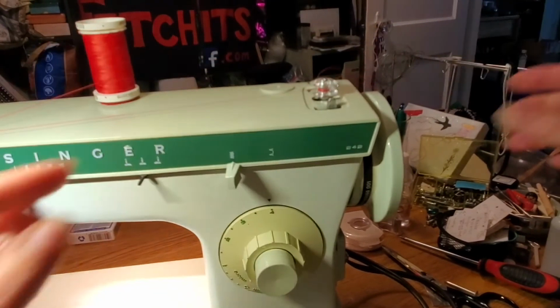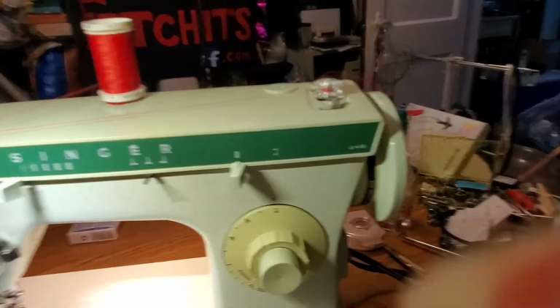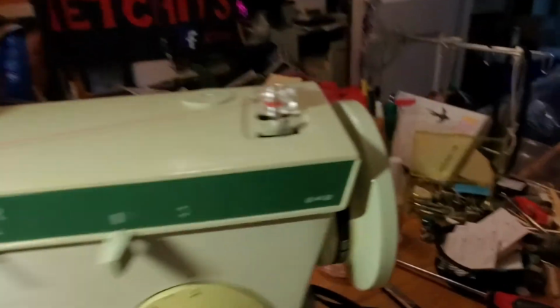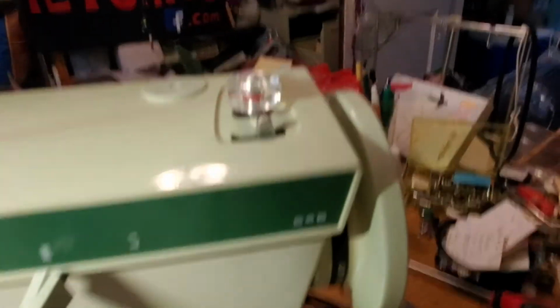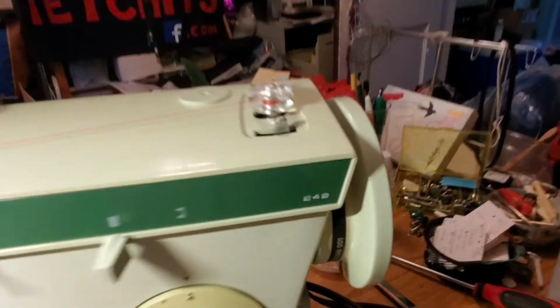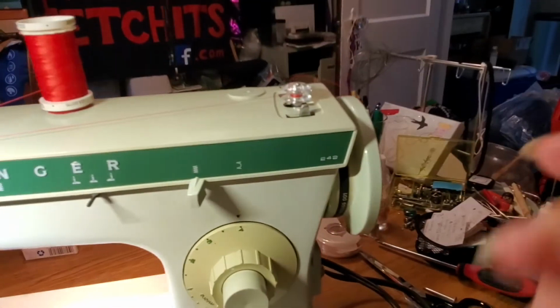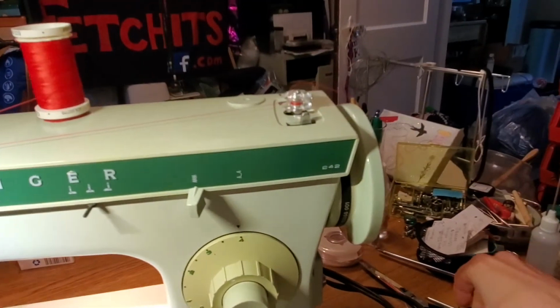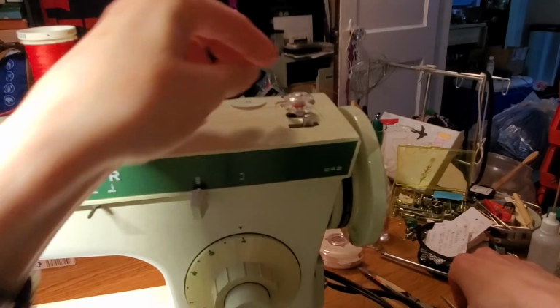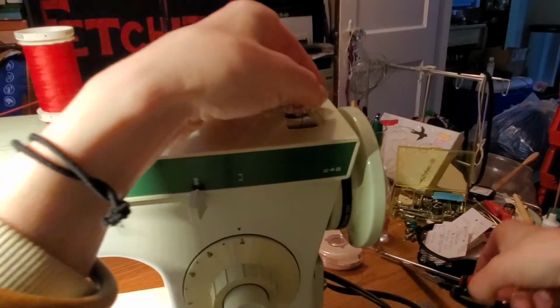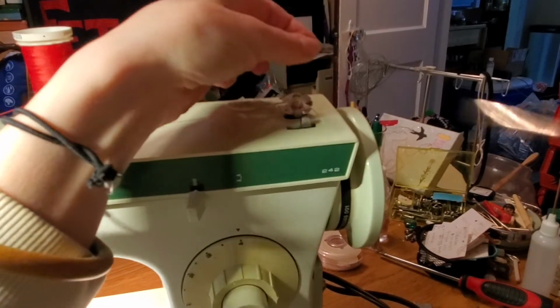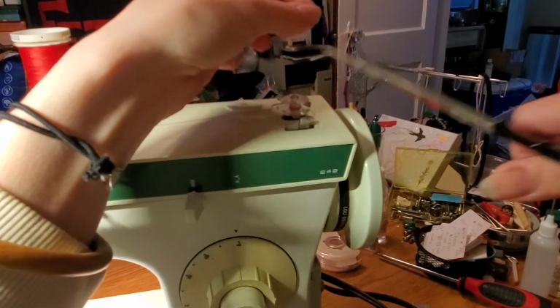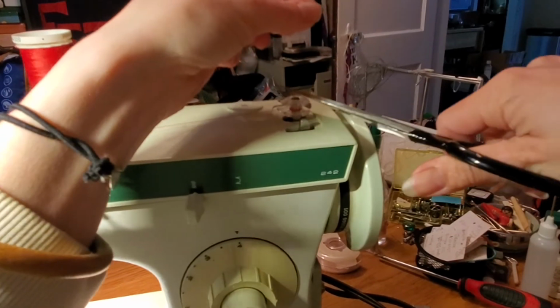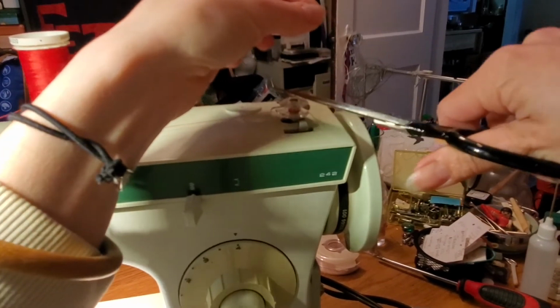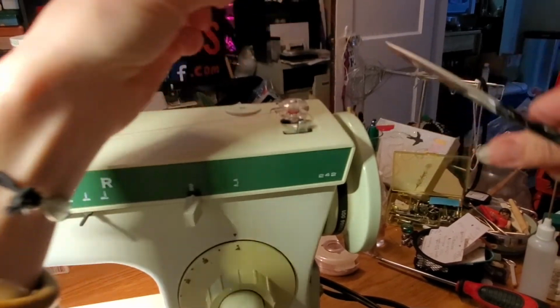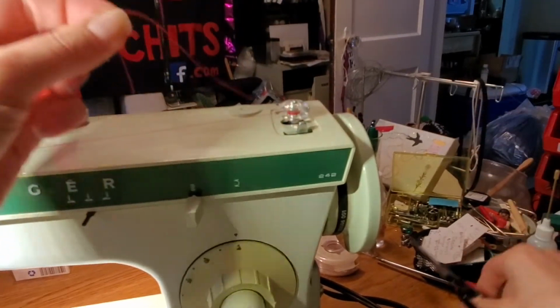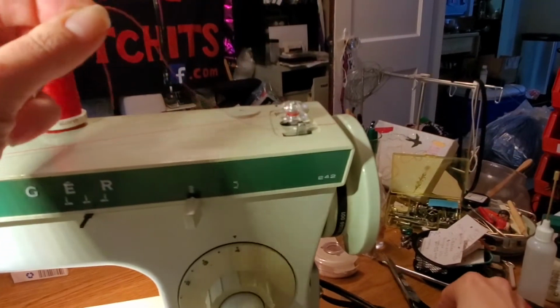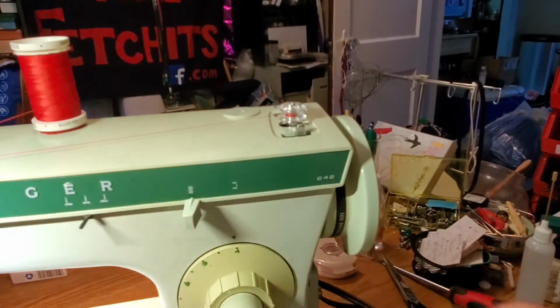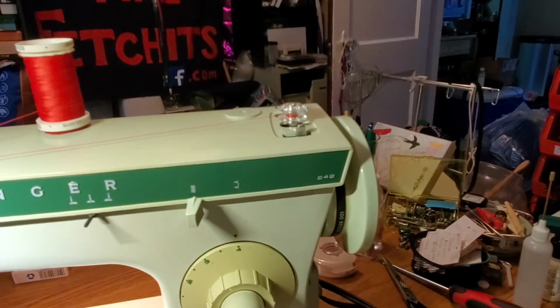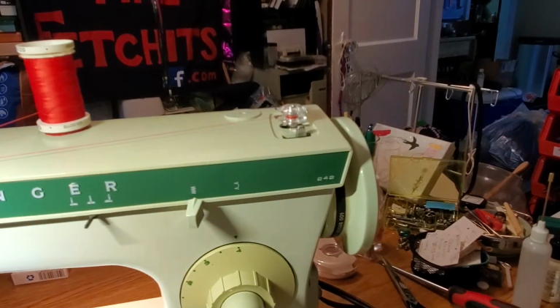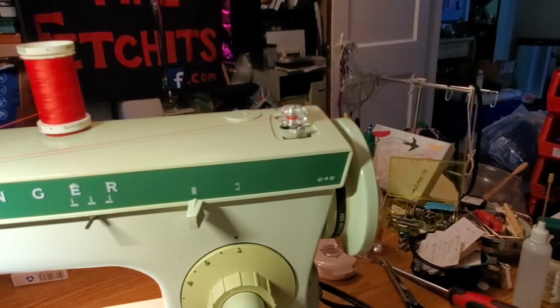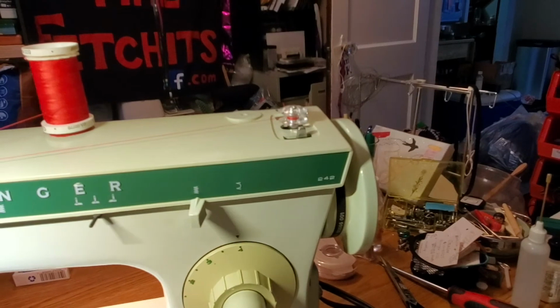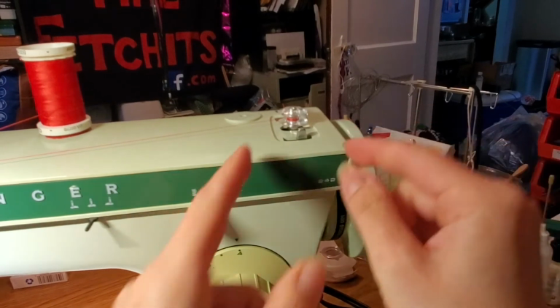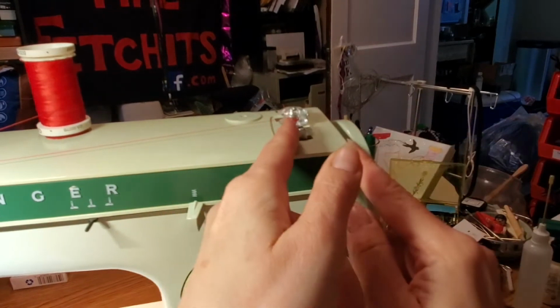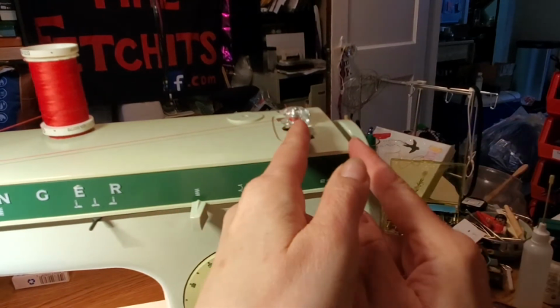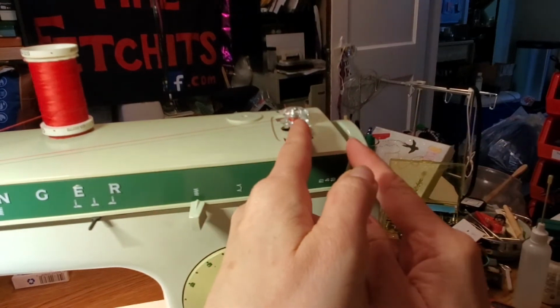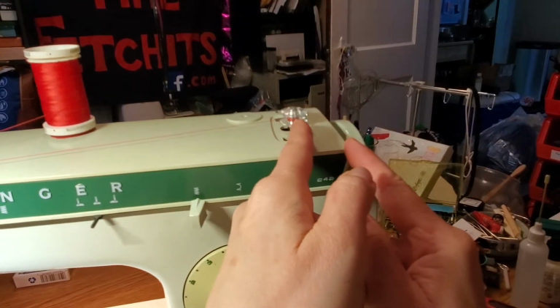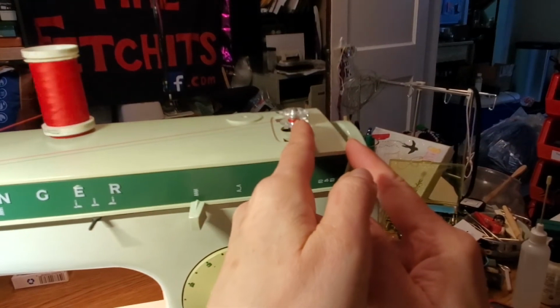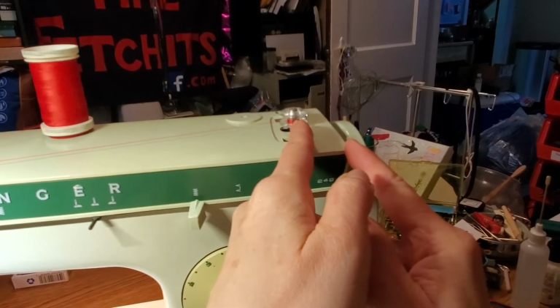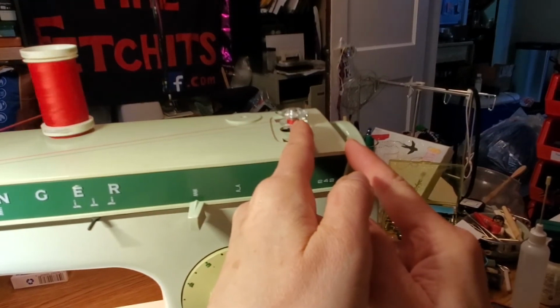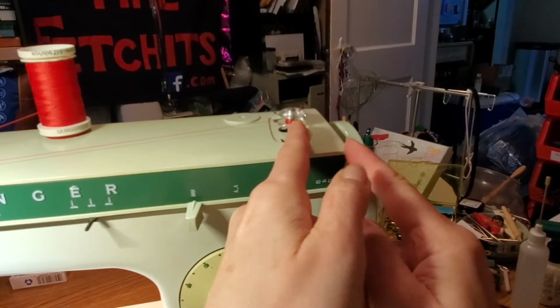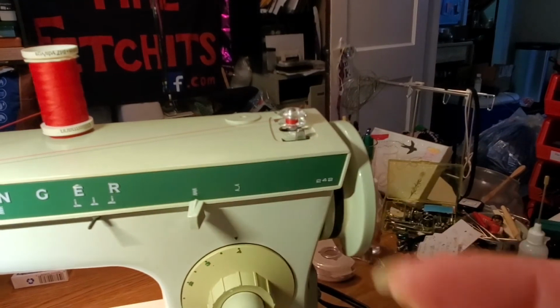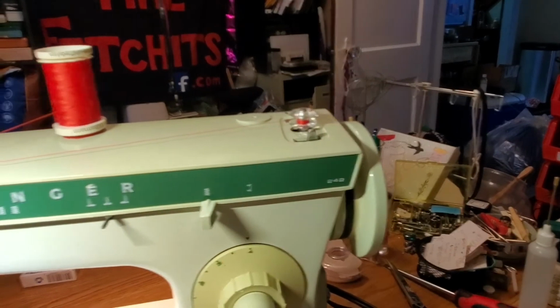Now it's wound around the bobbin a couple of times. At this point you can get rid of that tail of thread hanging off, because now you can just hold the little dial and it should fill top to bottom all nice and smooth.